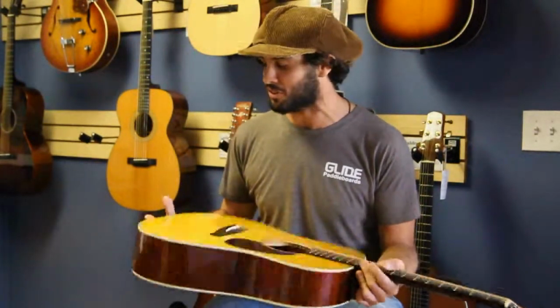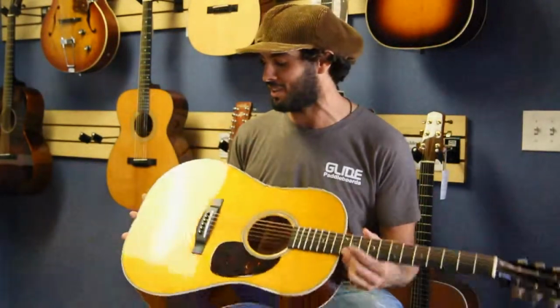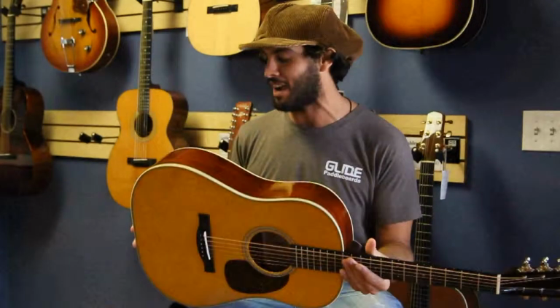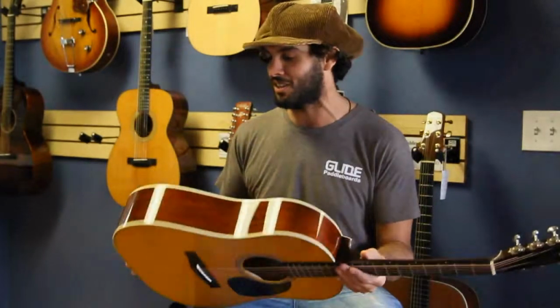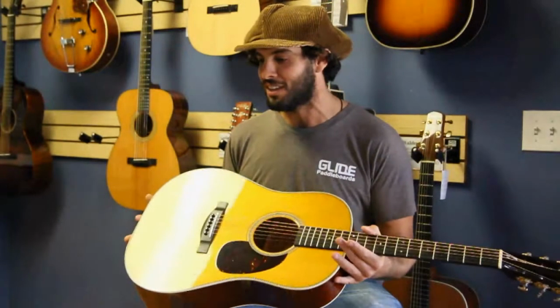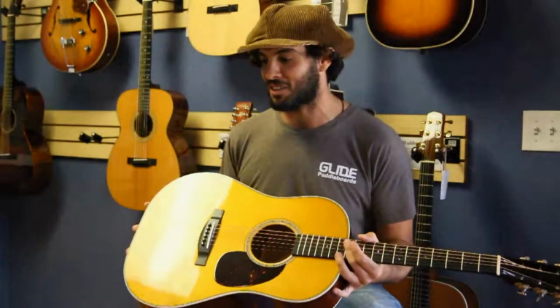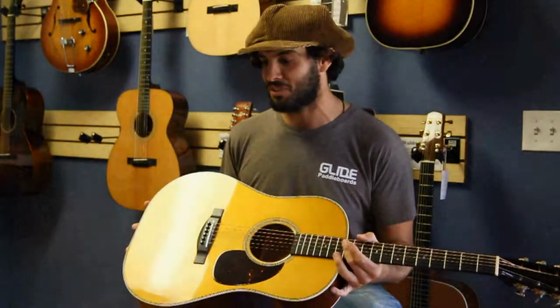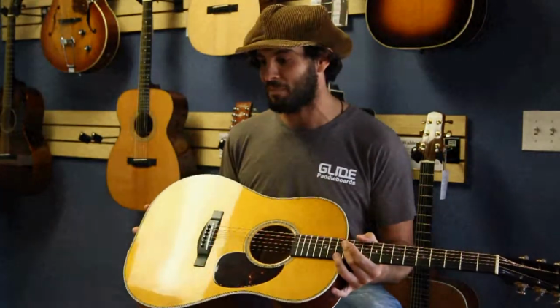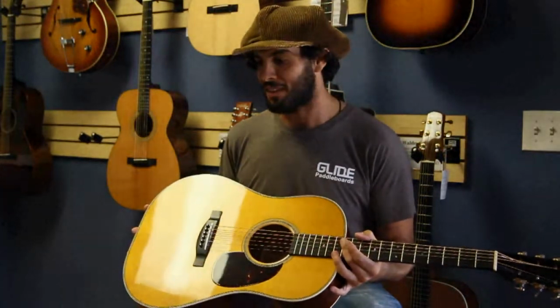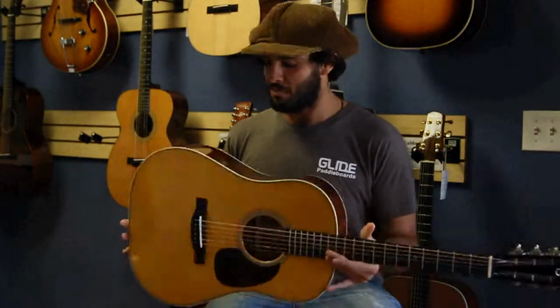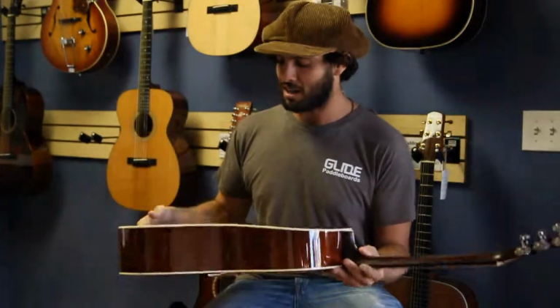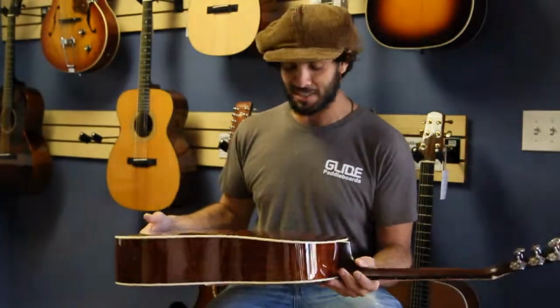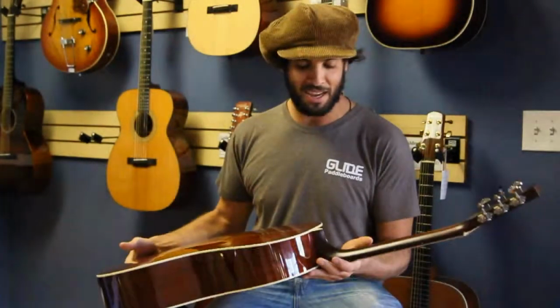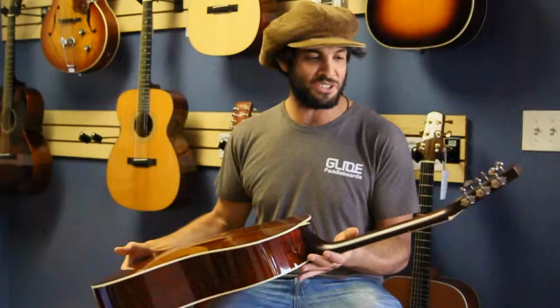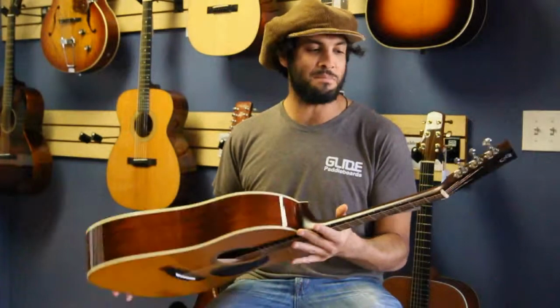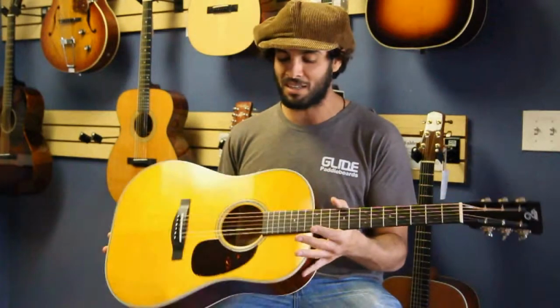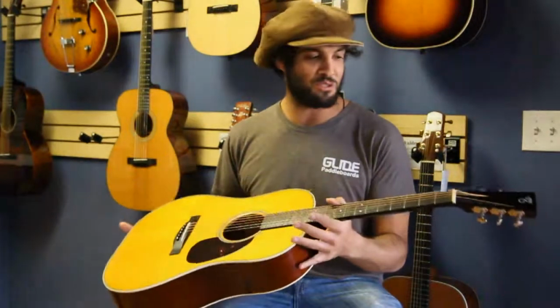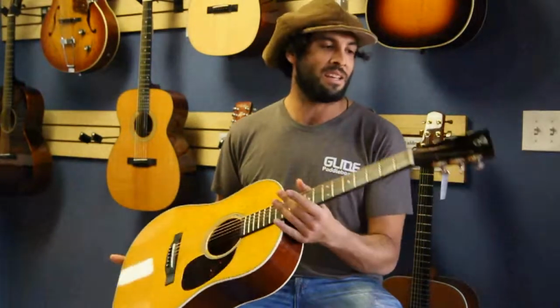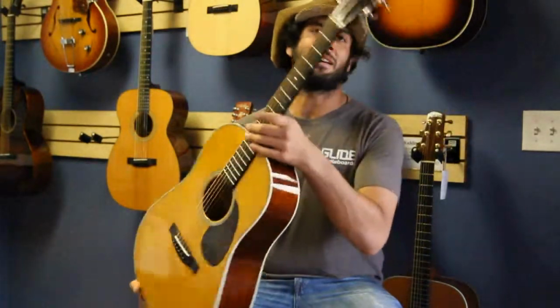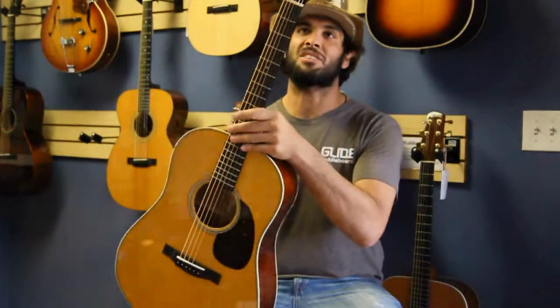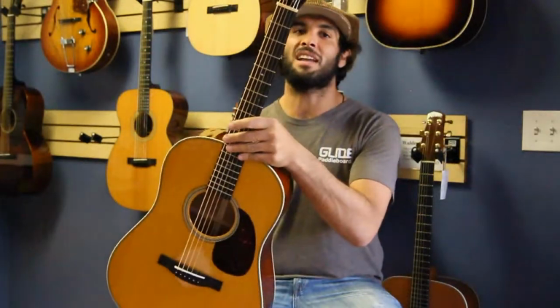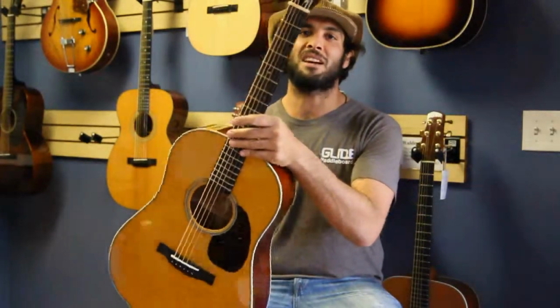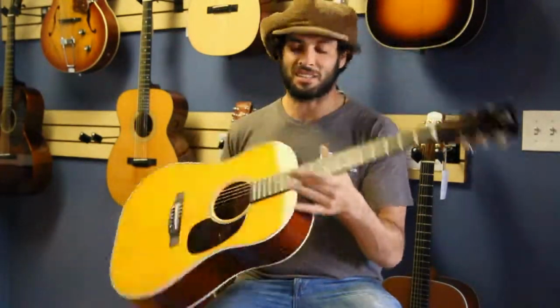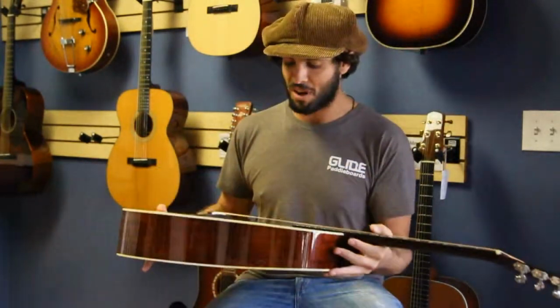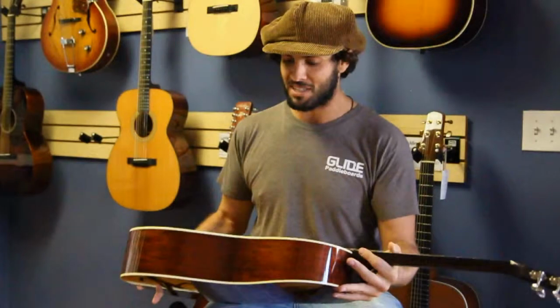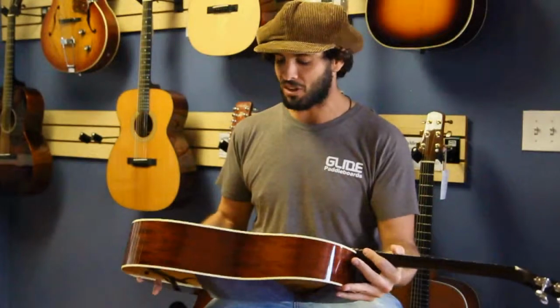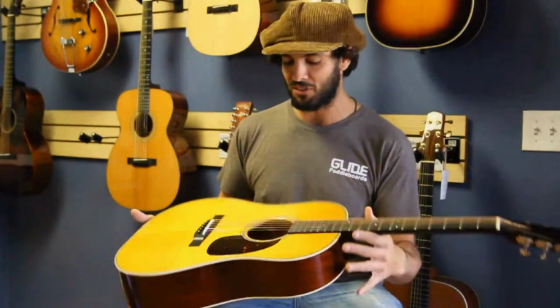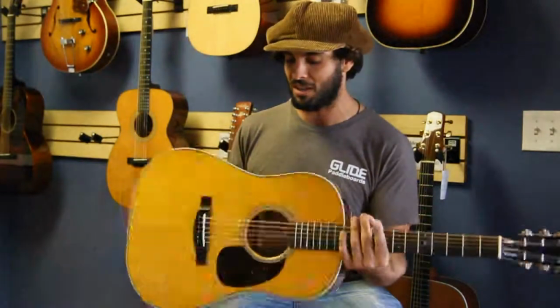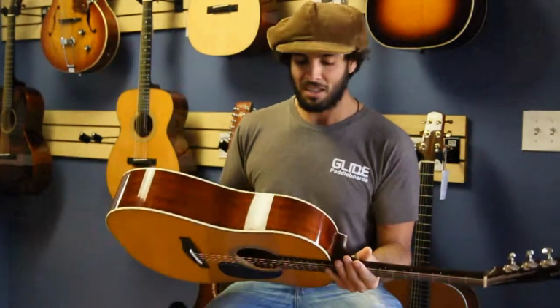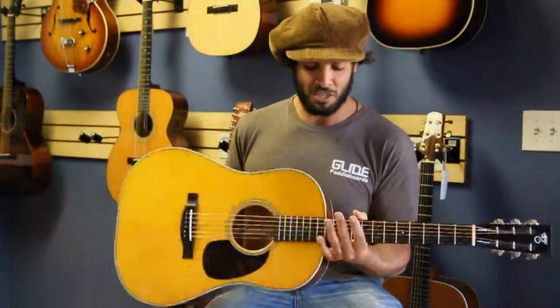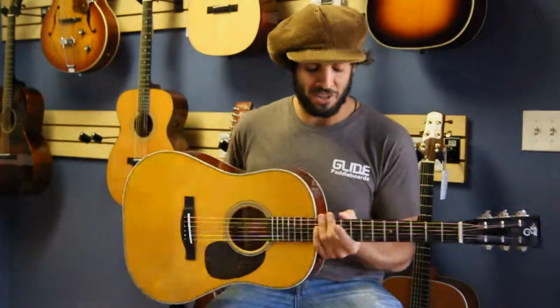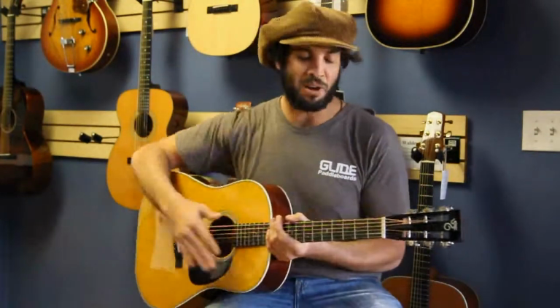It looks good. It sounds good. Sitka spruce top, mahogany back and sides. This is just an amazing instrument. It's got the slotted headstock on it. It's got a great vintage look and feel to it. 12 frets to the body.